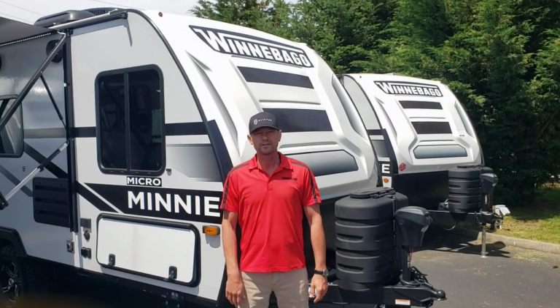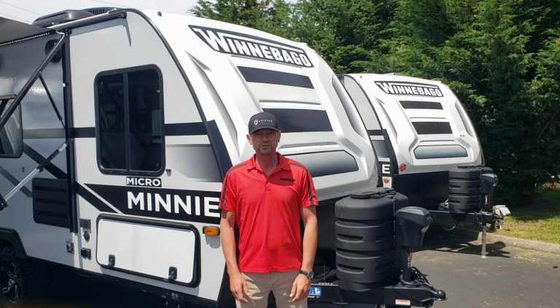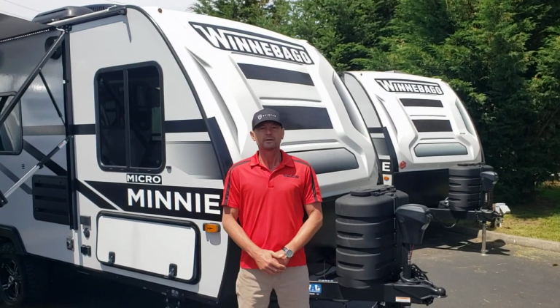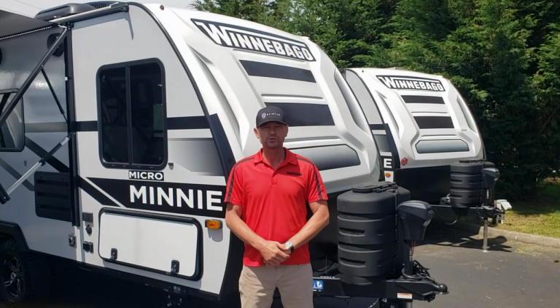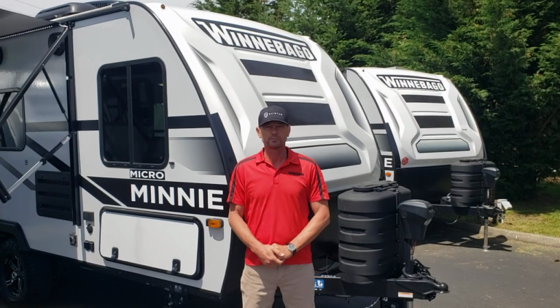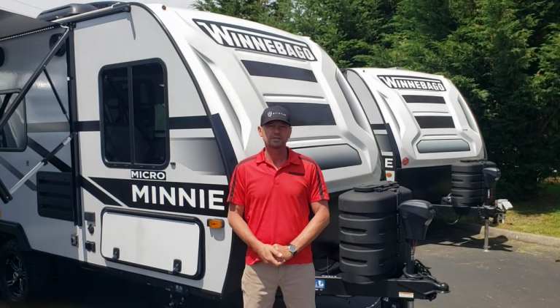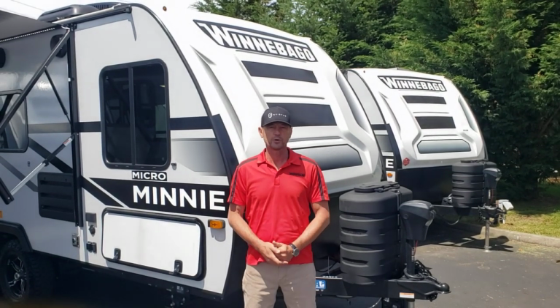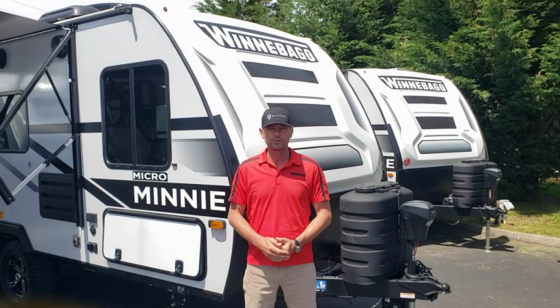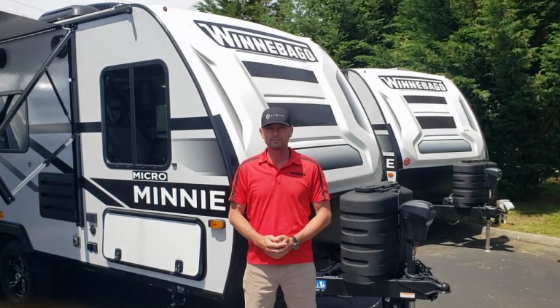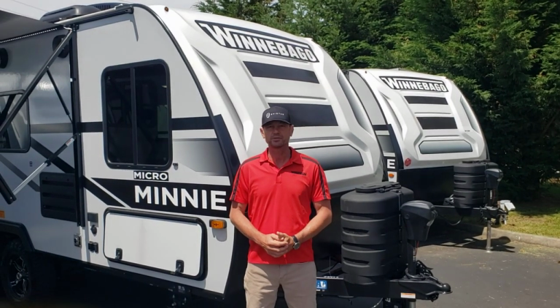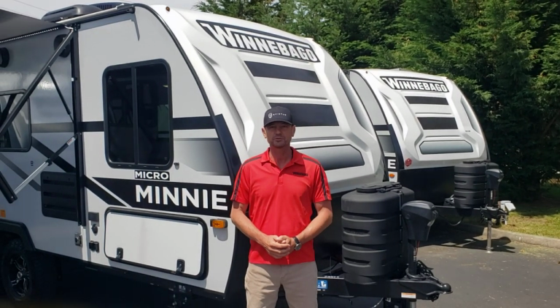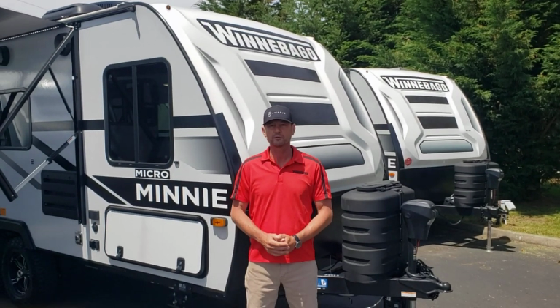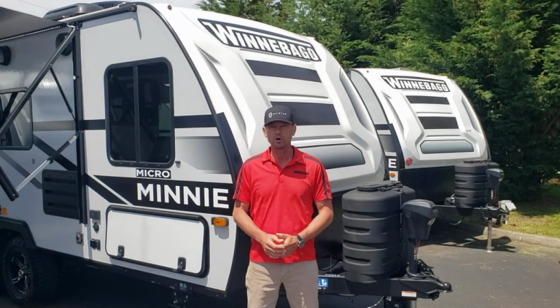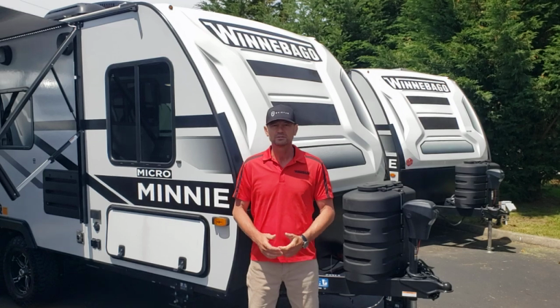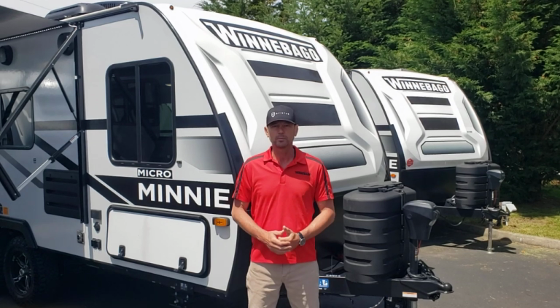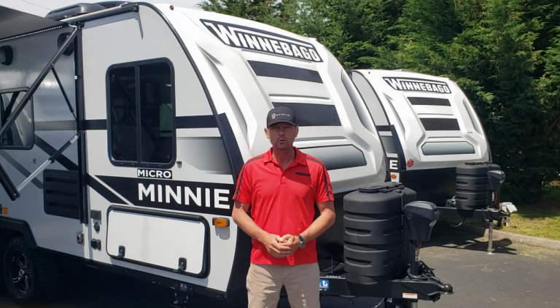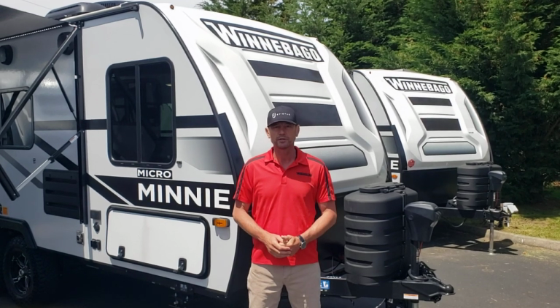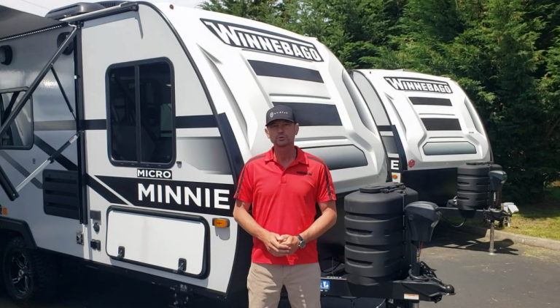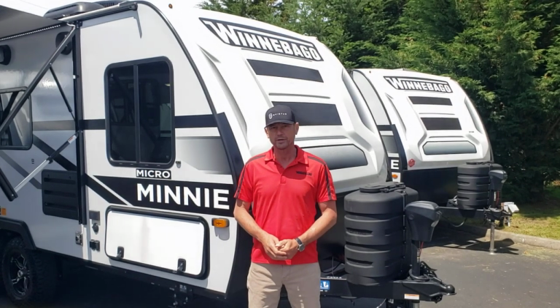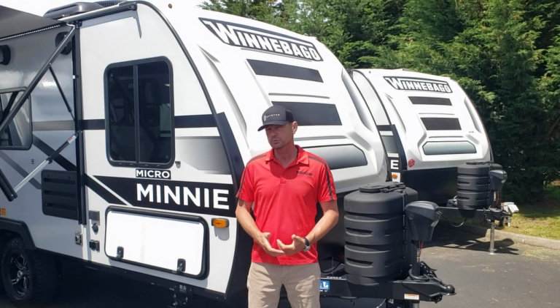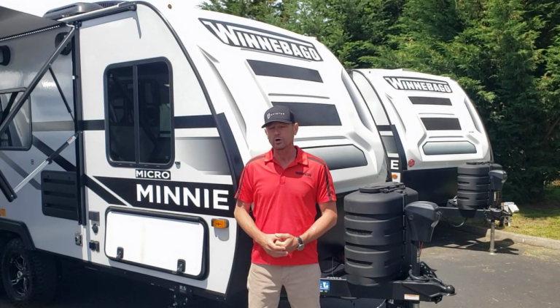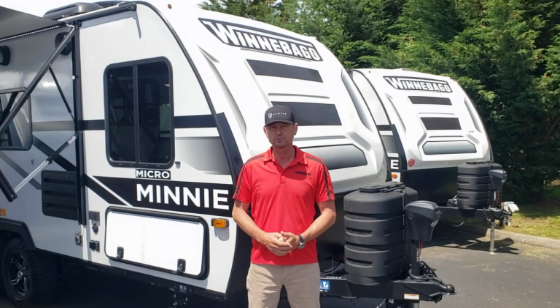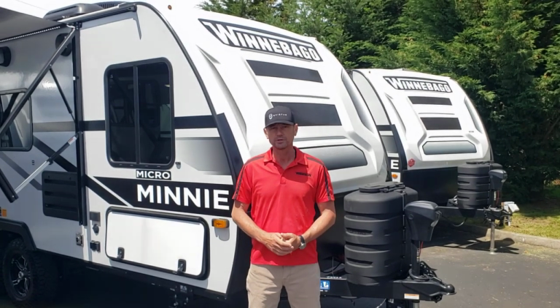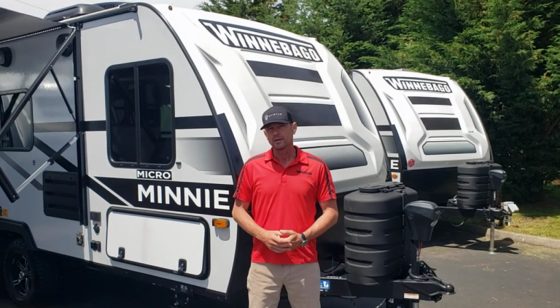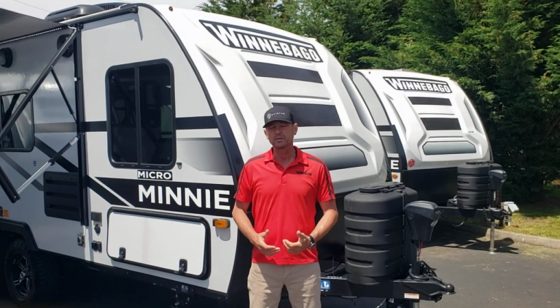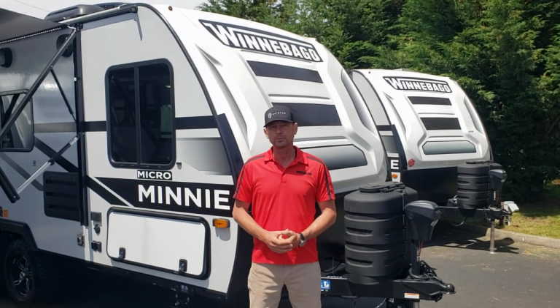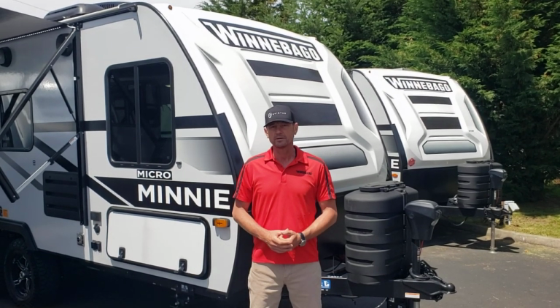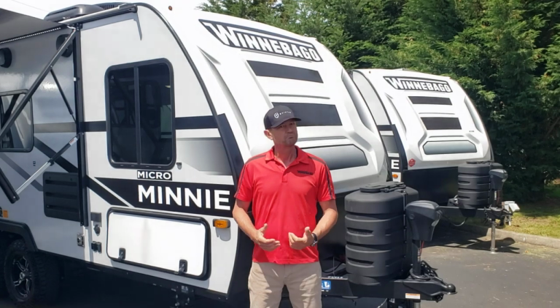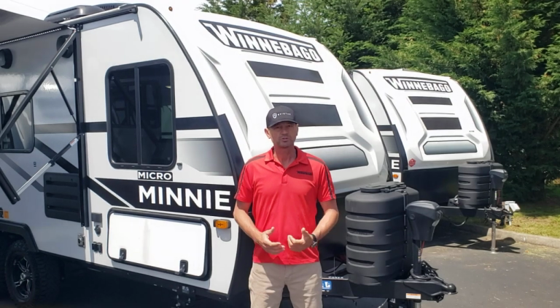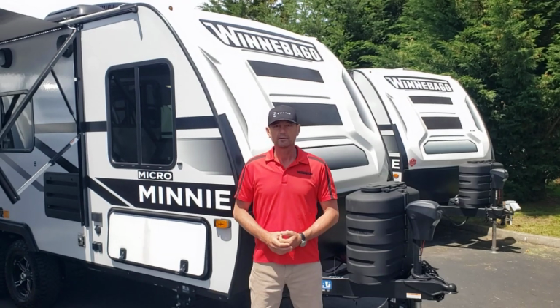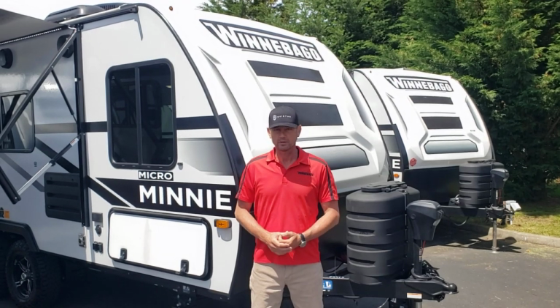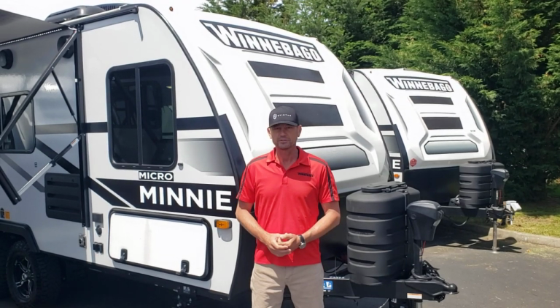Hi there, this is John at Johnson RV in beautiful Sandy, Oregon. You probably found yourself here because you're looking for a small, simple, but high quality travel trailer. This is what I would call a couples coach. By keeping it simple, I mean no slide, but a lot of features.